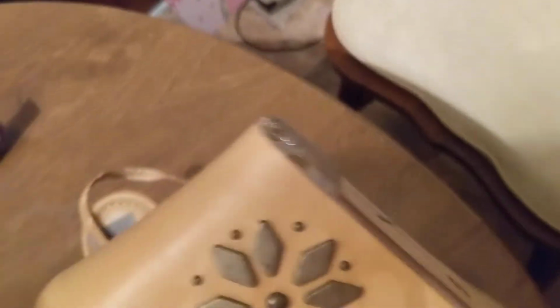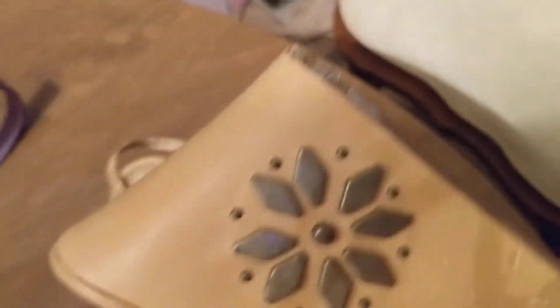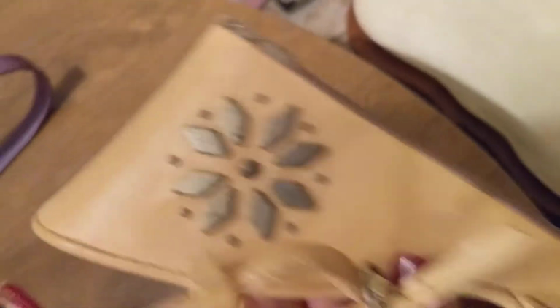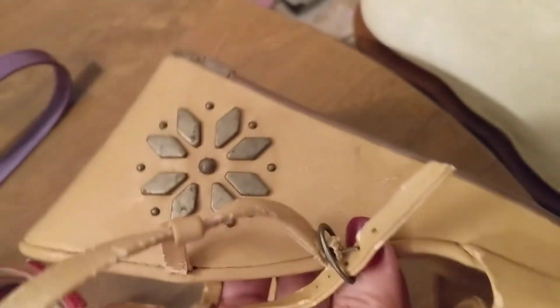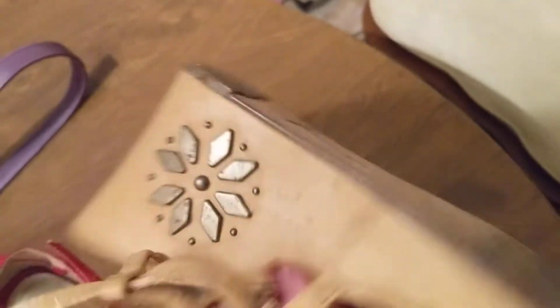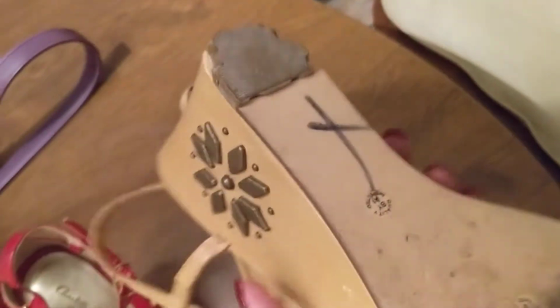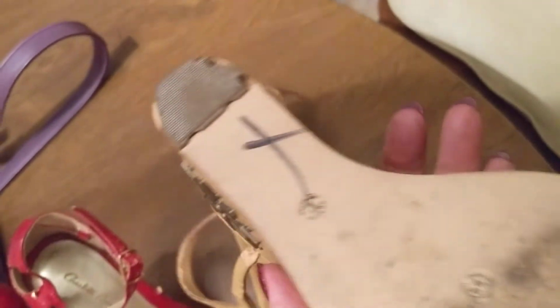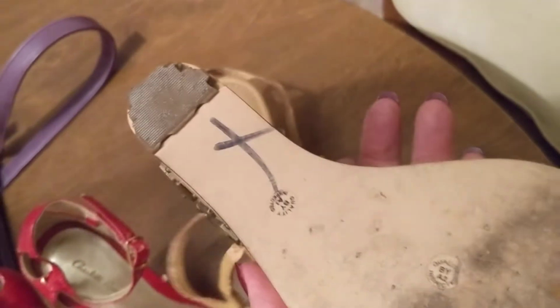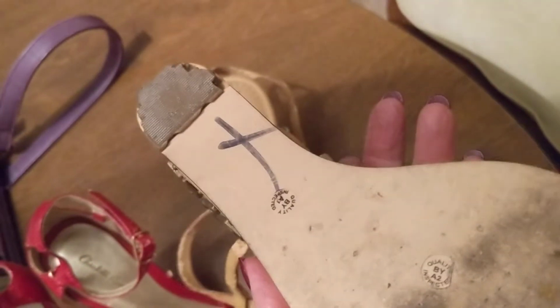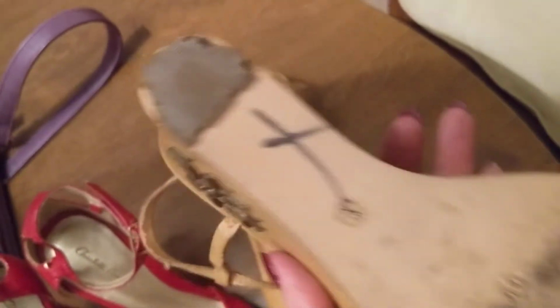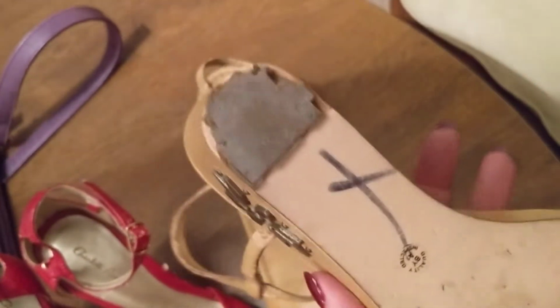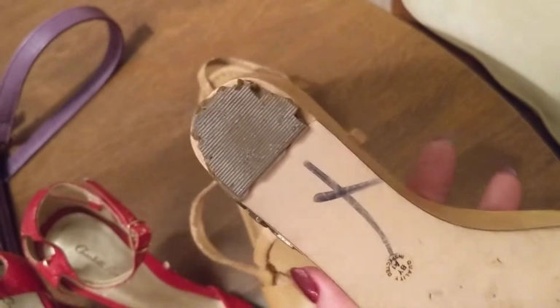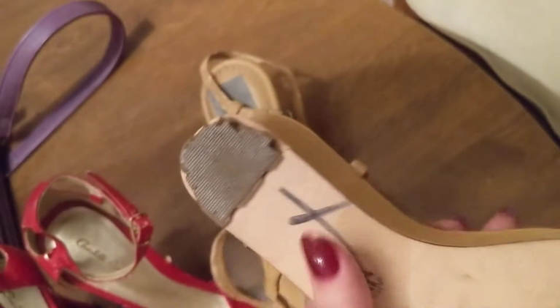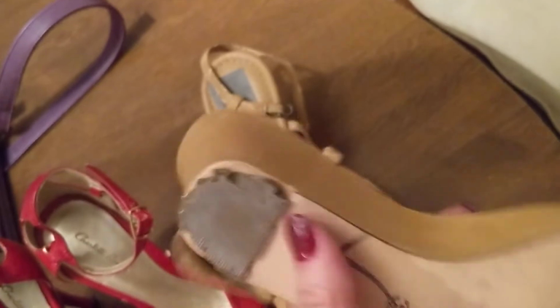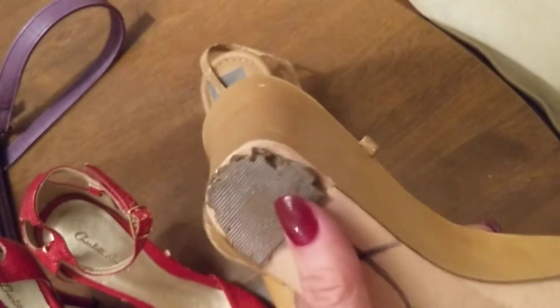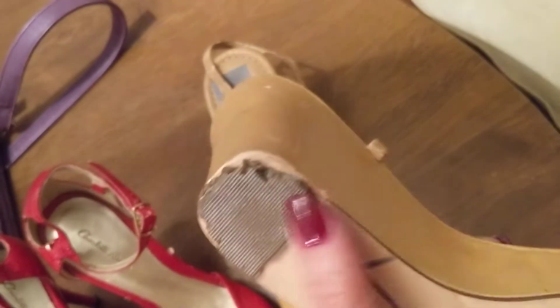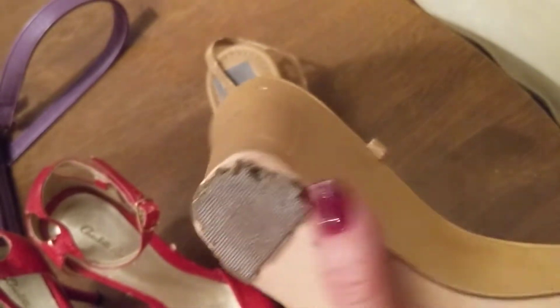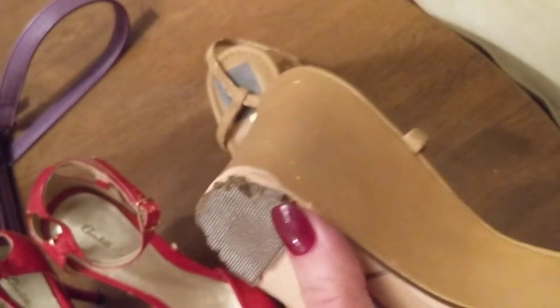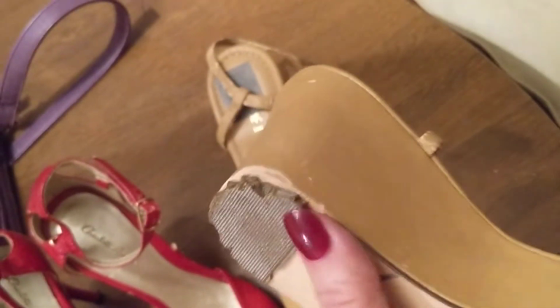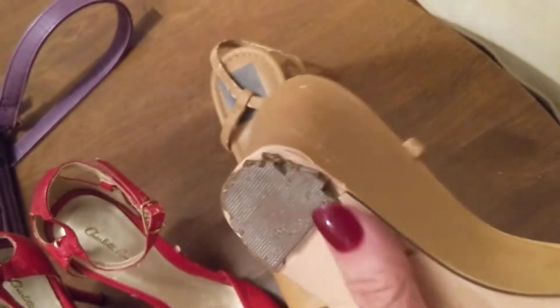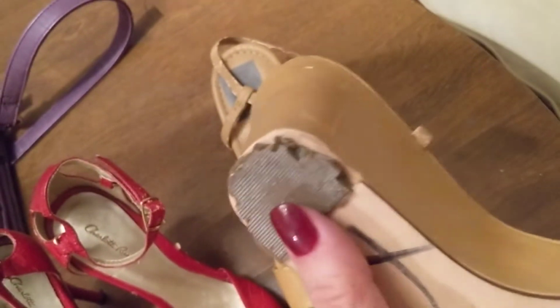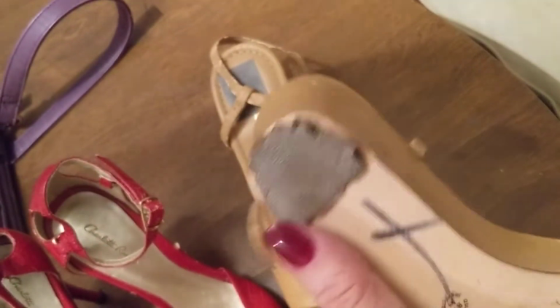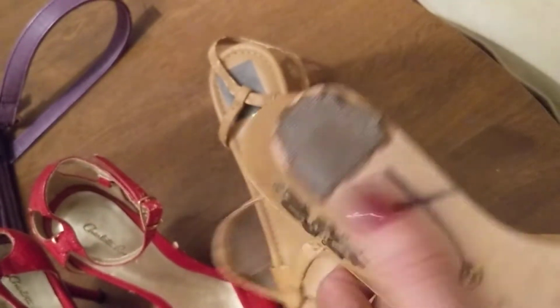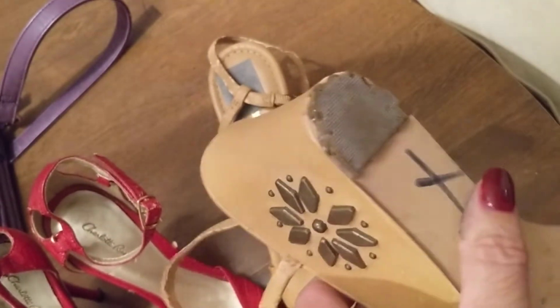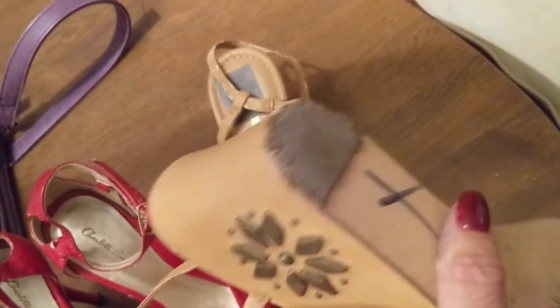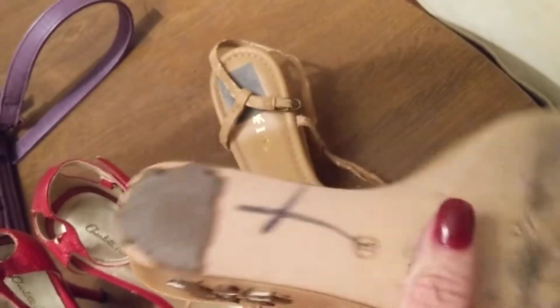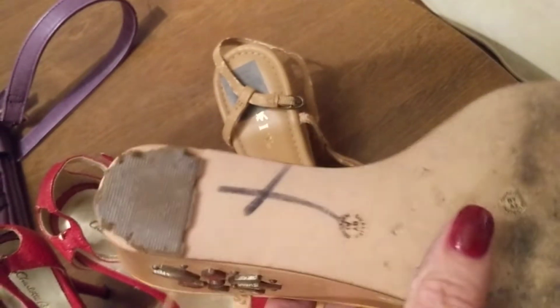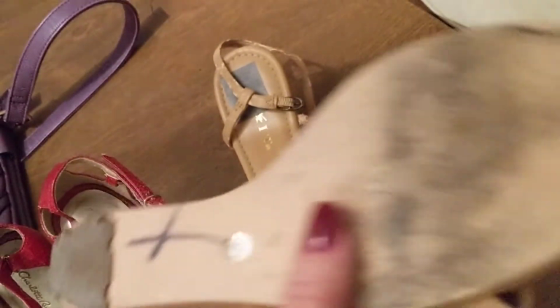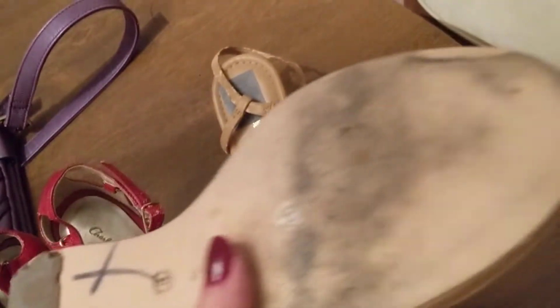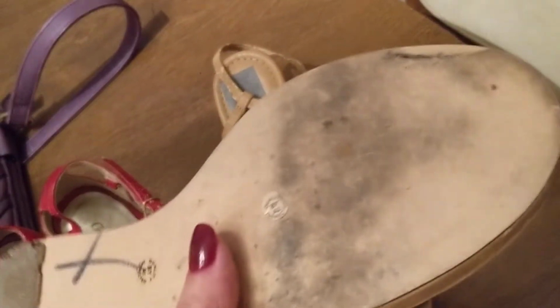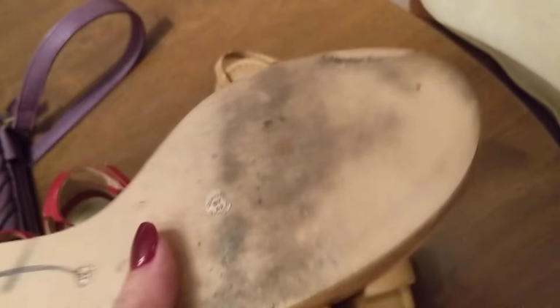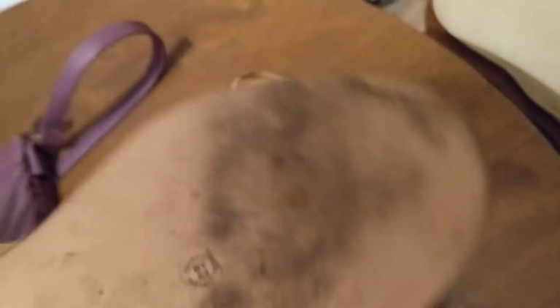These are in nice condition. This one has a little wear and tear on the heel, but that can easily be fixed. Just take it to the shoe shop, put another heel on it, and you're doing good.